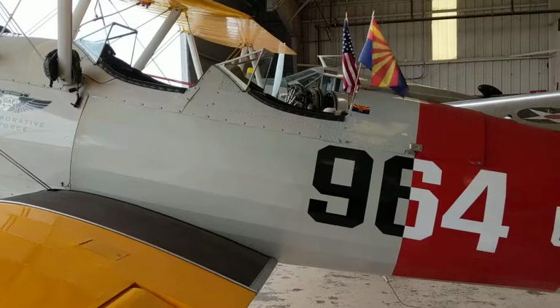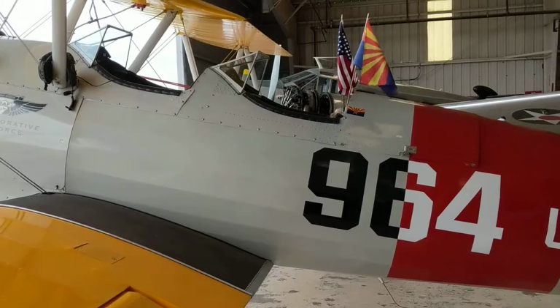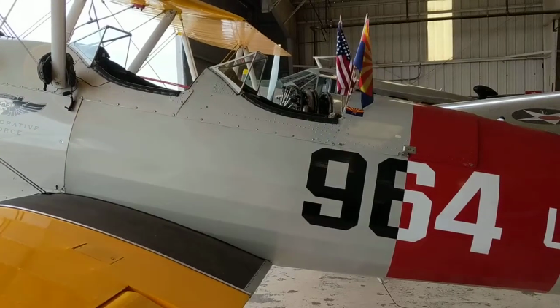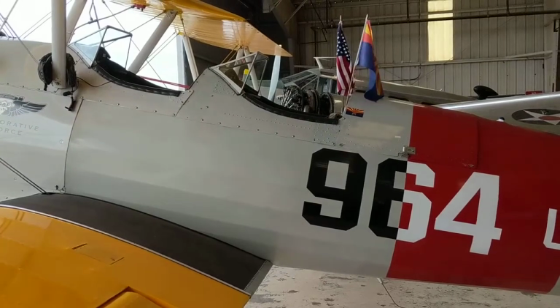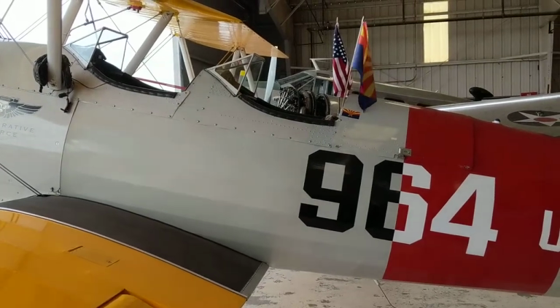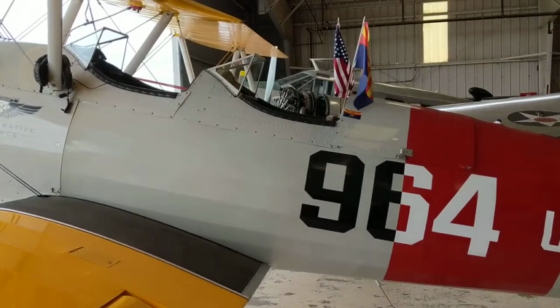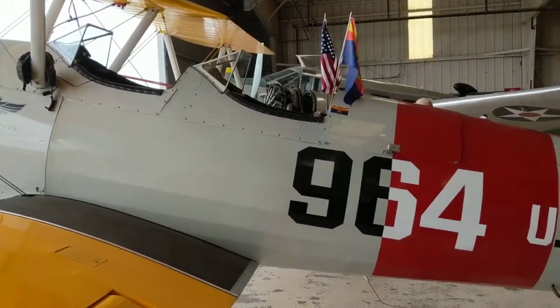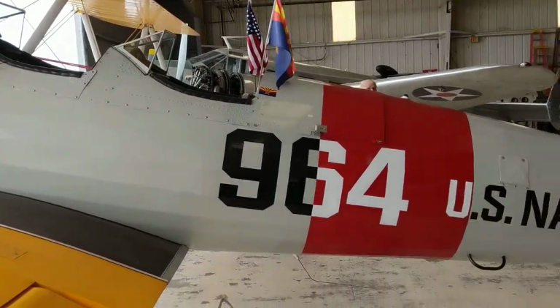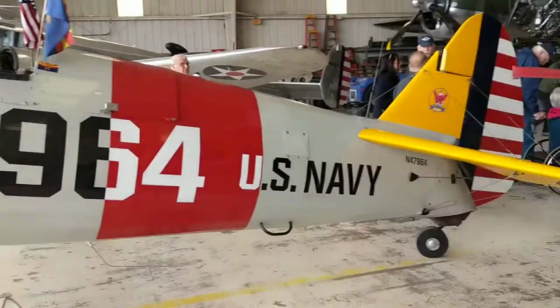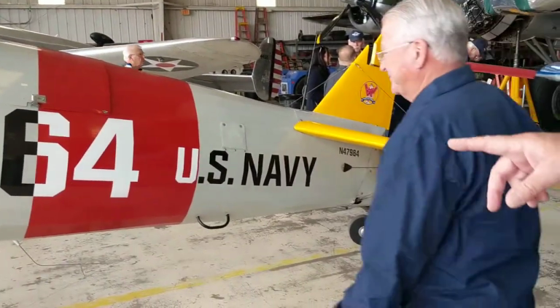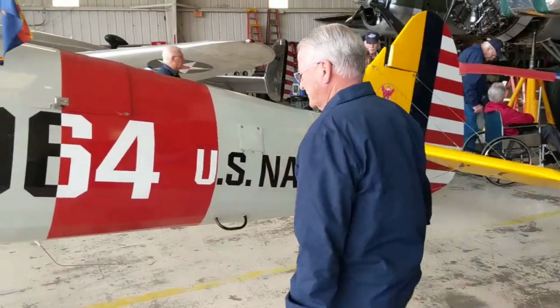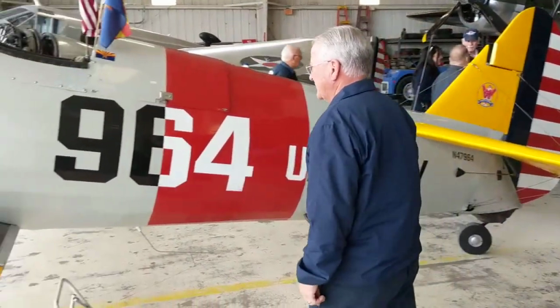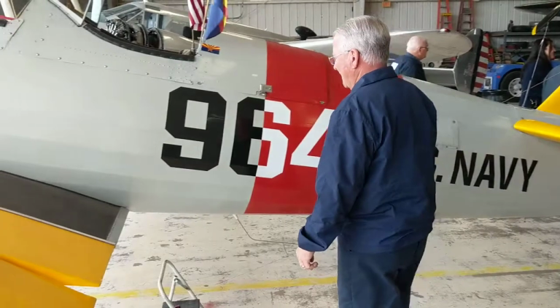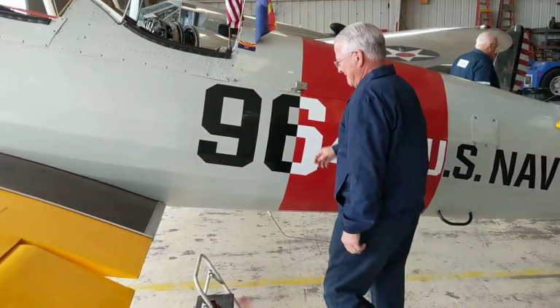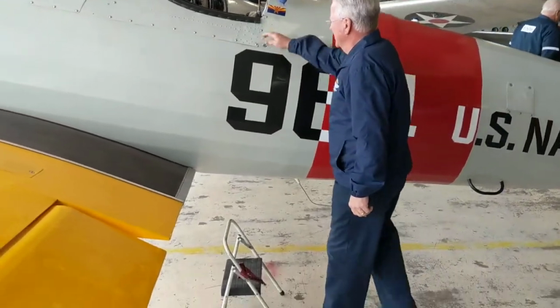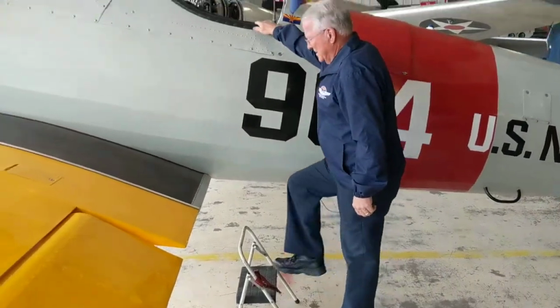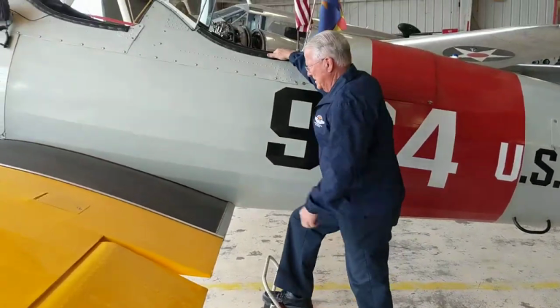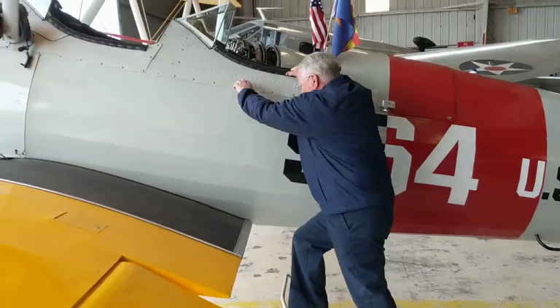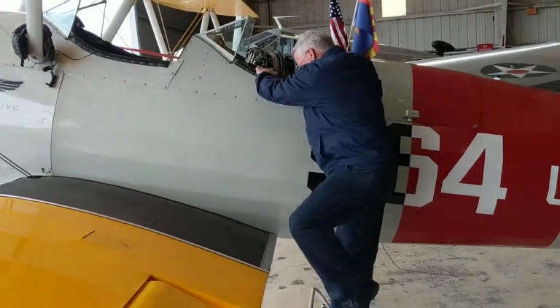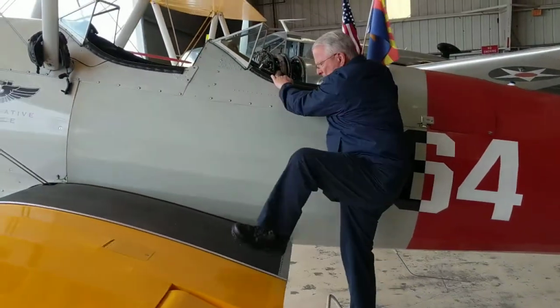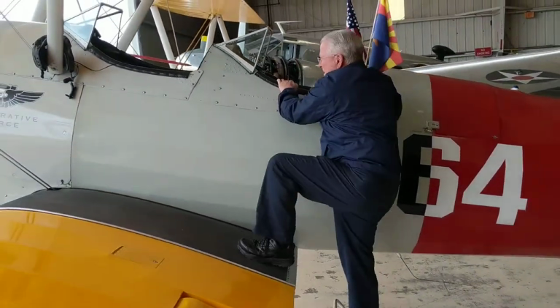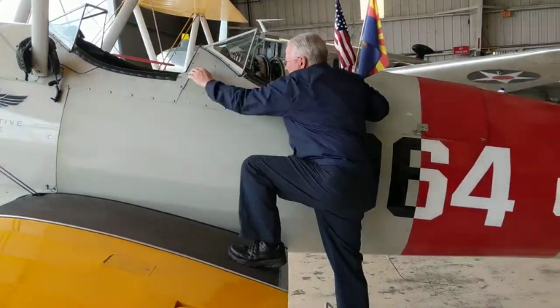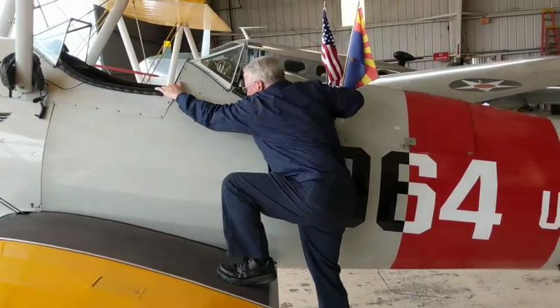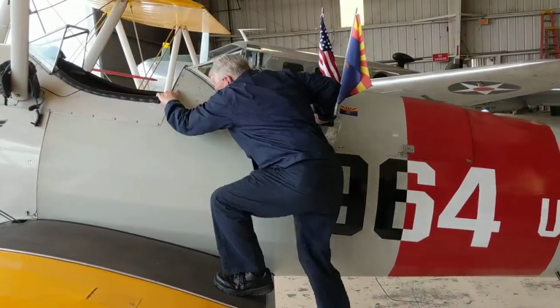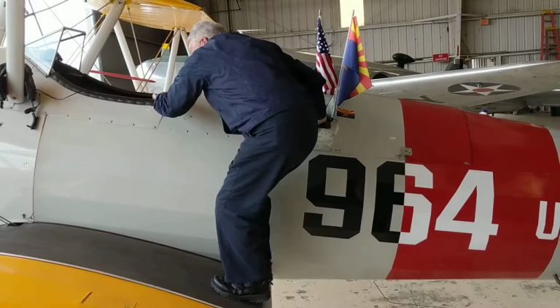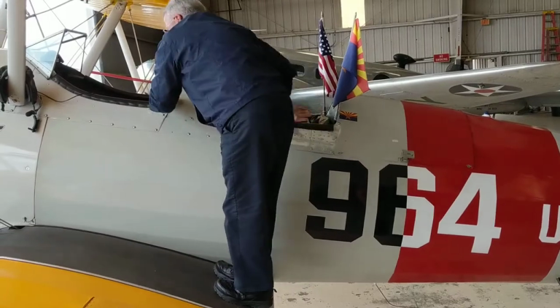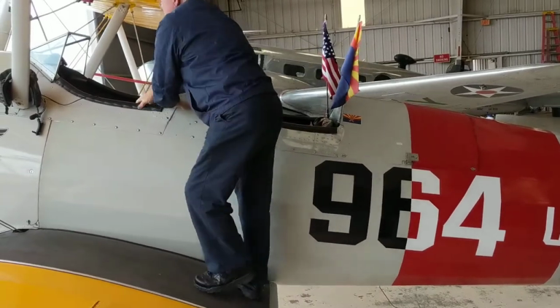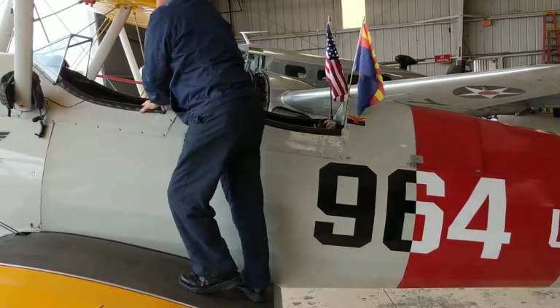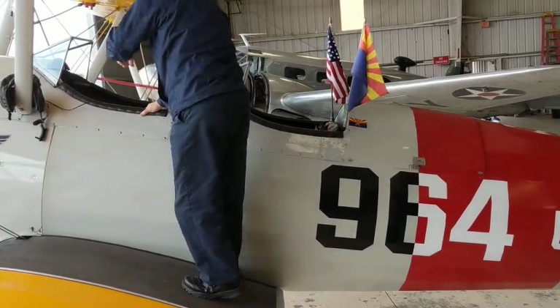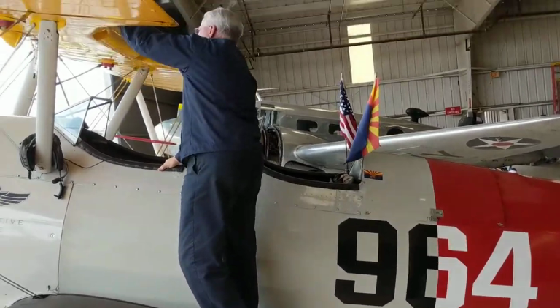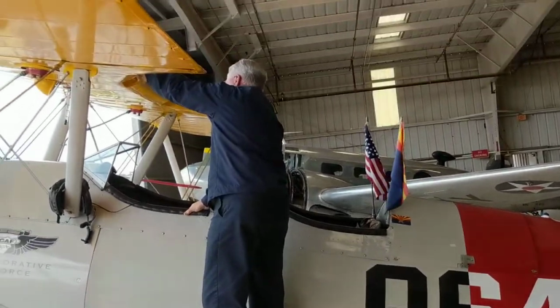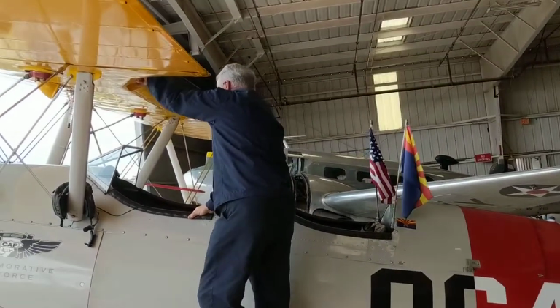Okay, so what we need you to do is please climb up onto the wing. Keep your feet on the black area, please. Okay, reach up and grab a hold of those handholds in the wing.